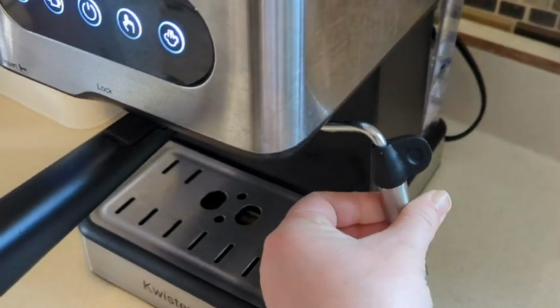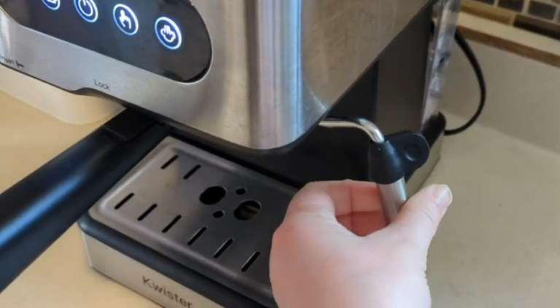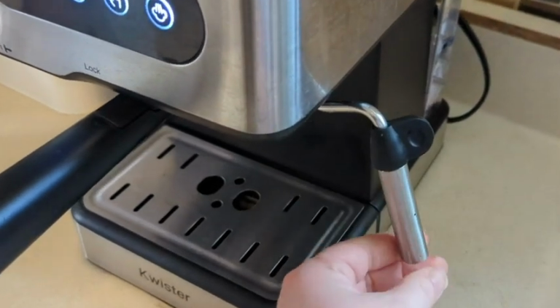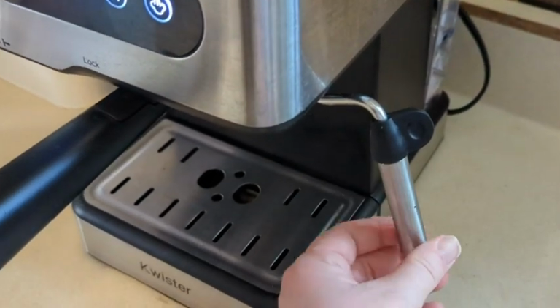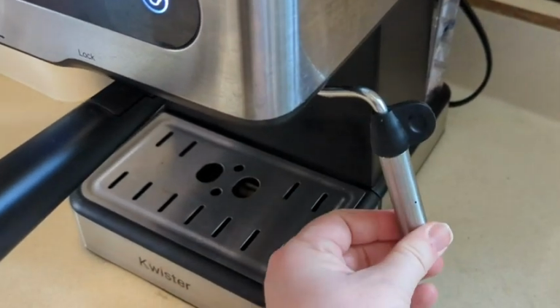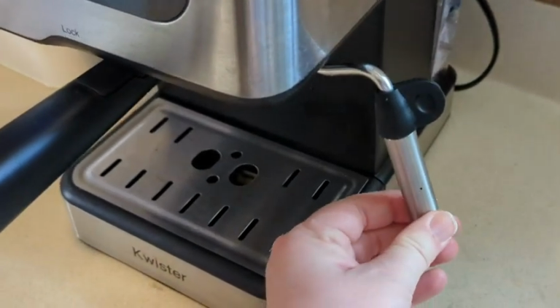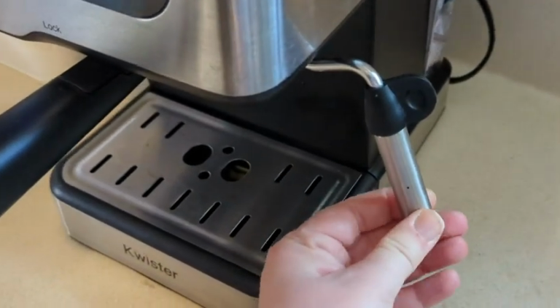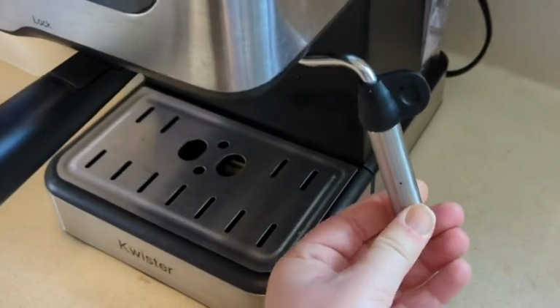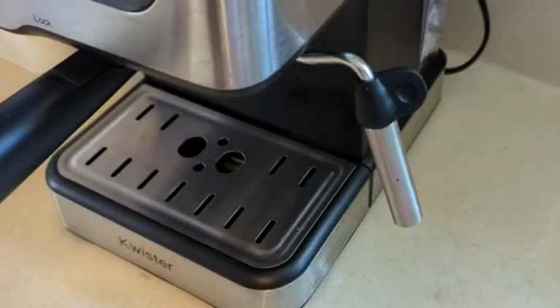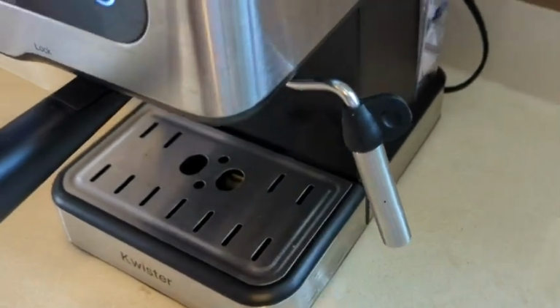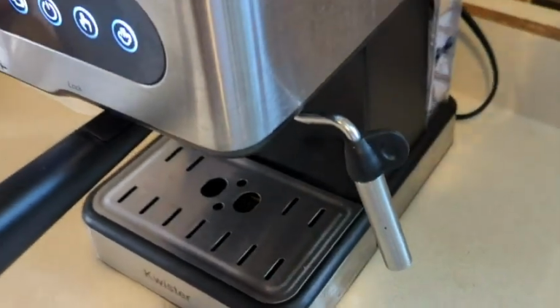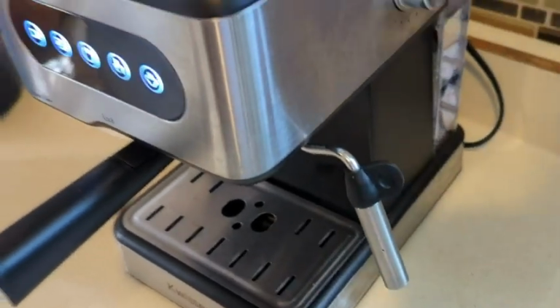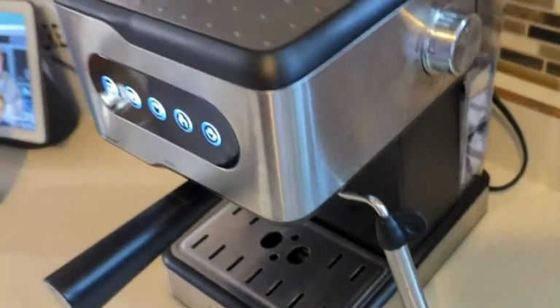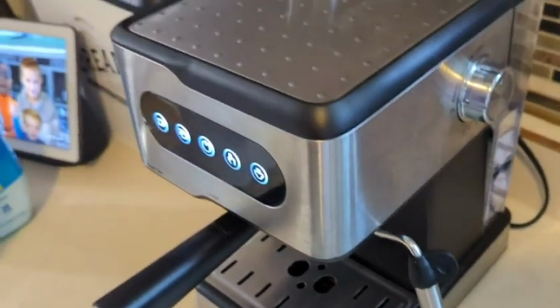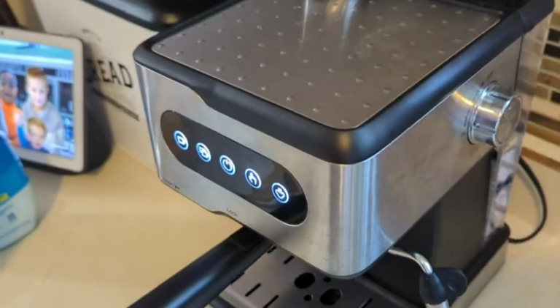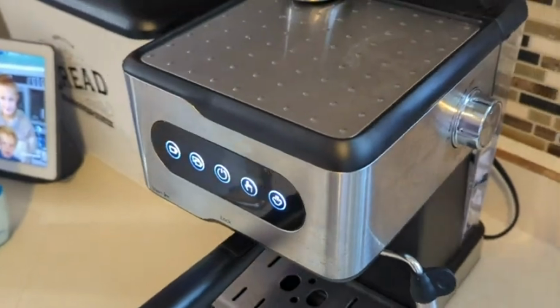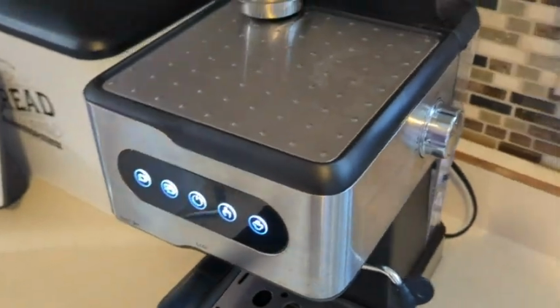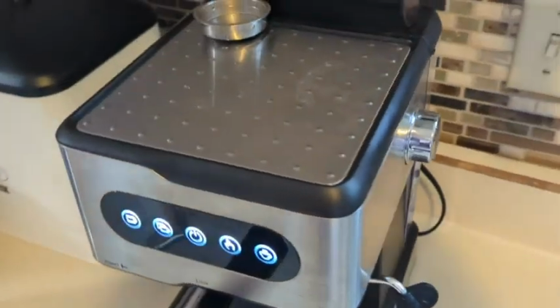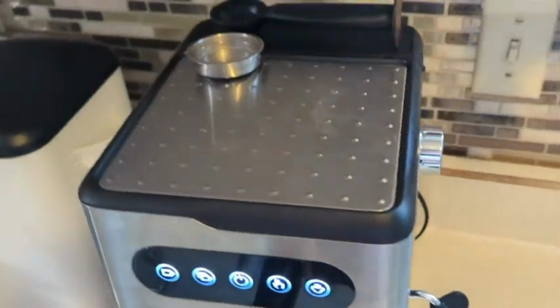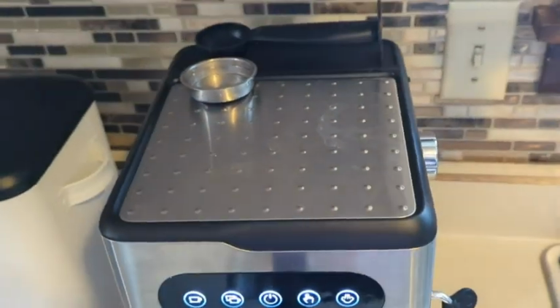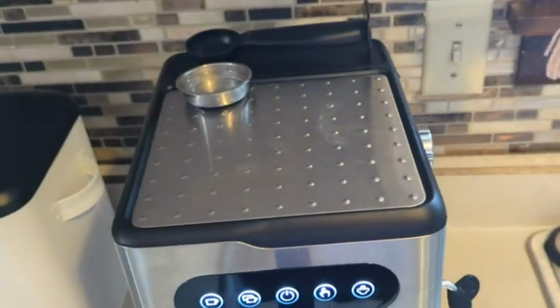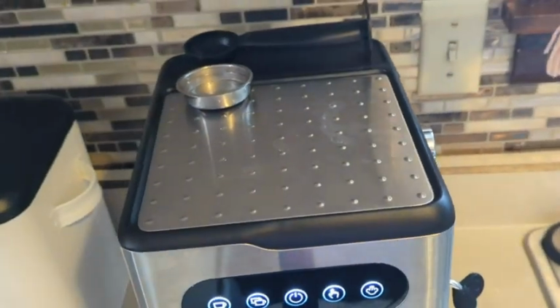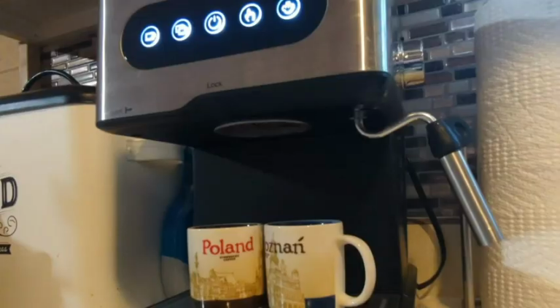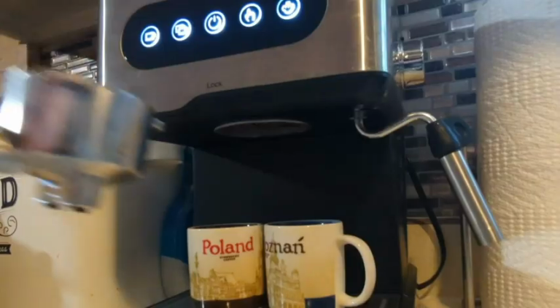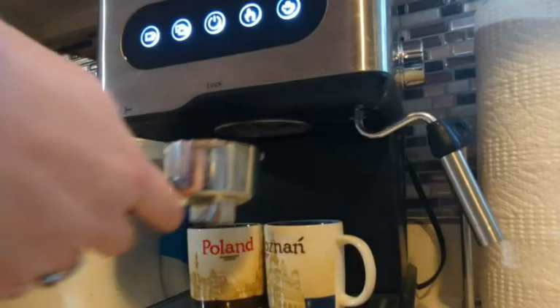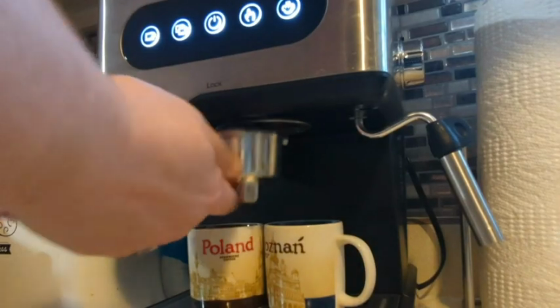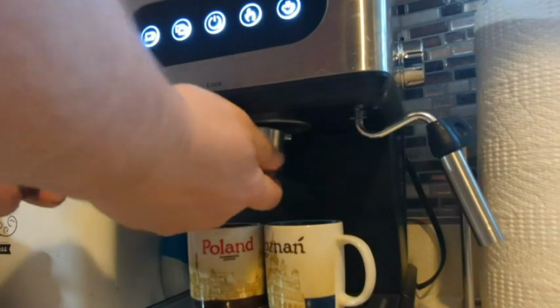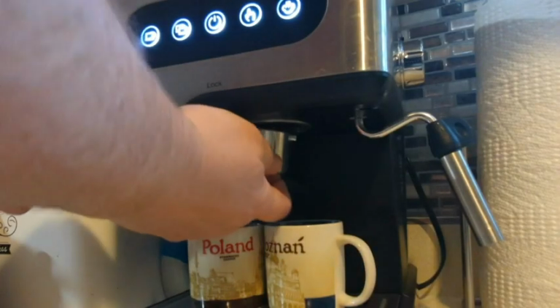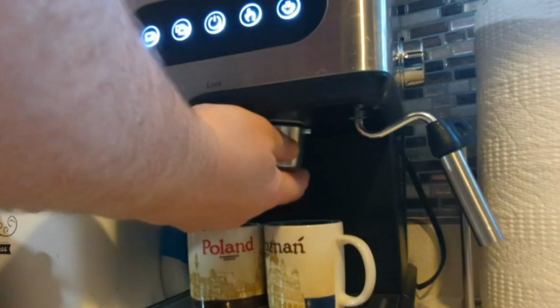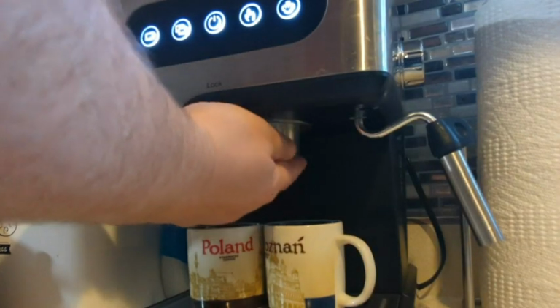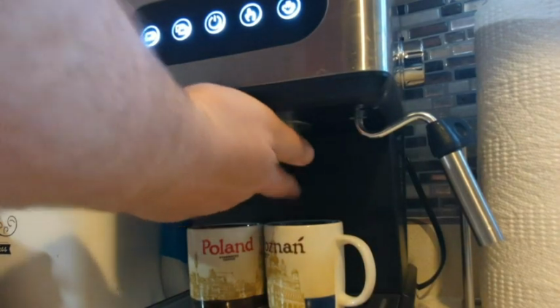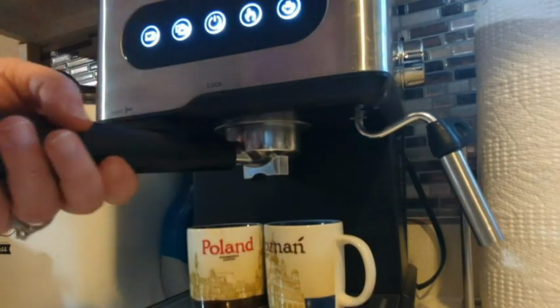This is the espresso machine by Quister, and I love that it performs all the functions I need but it does not take up a lot of space.